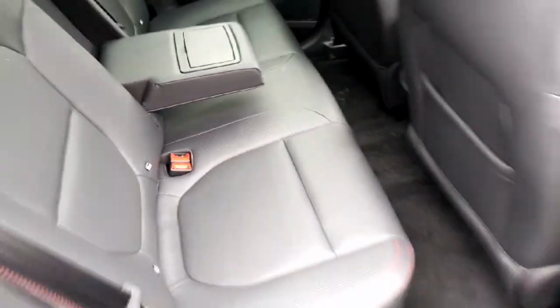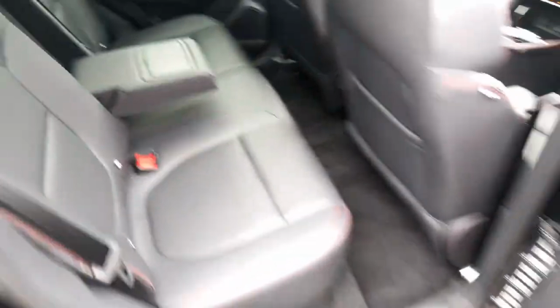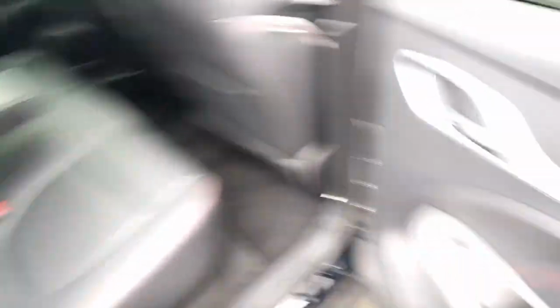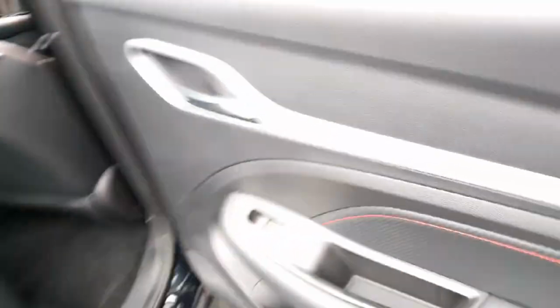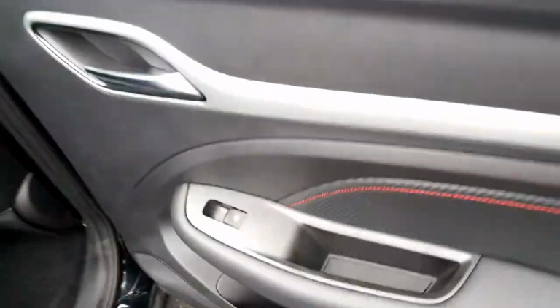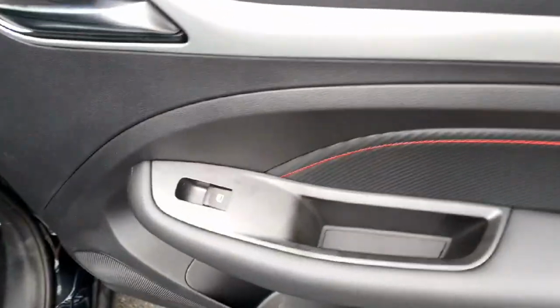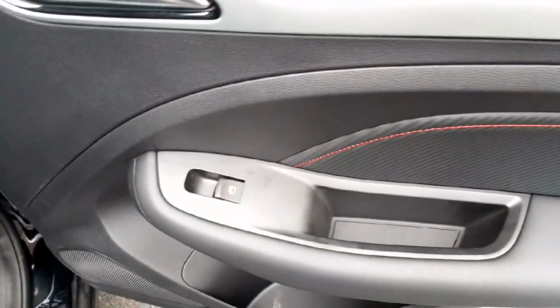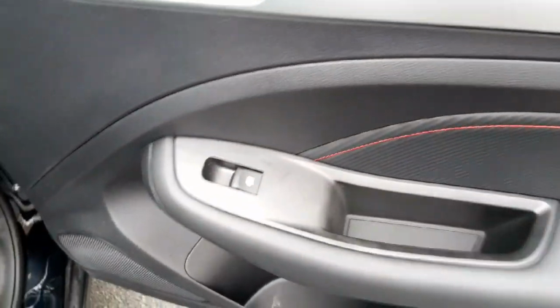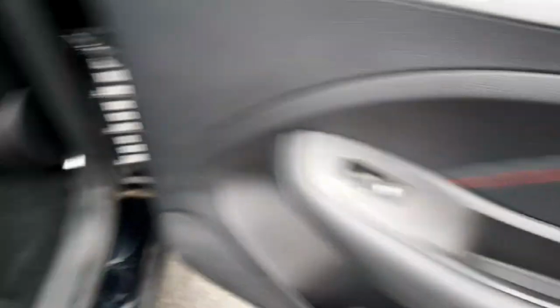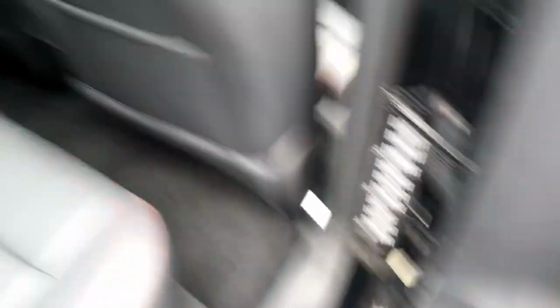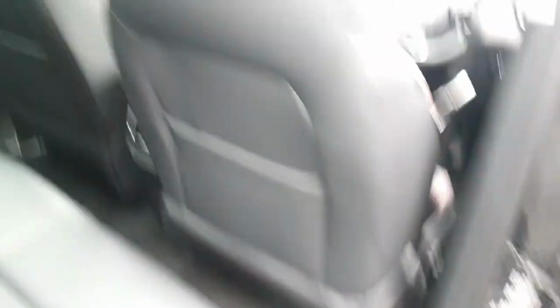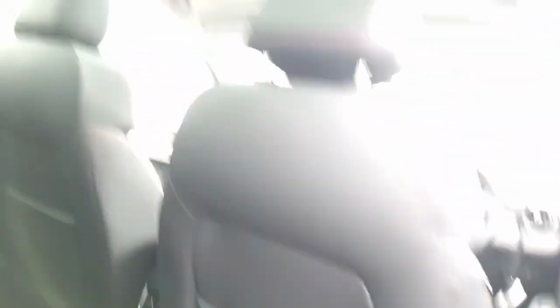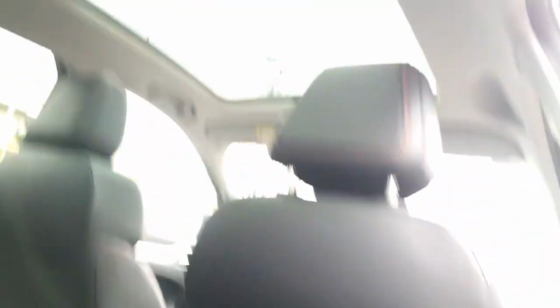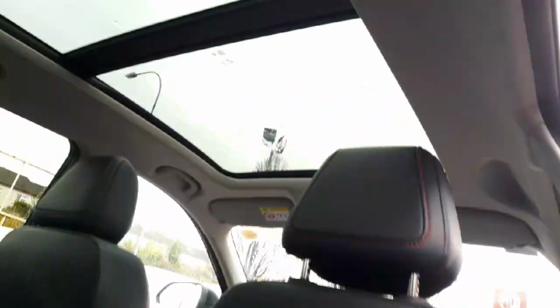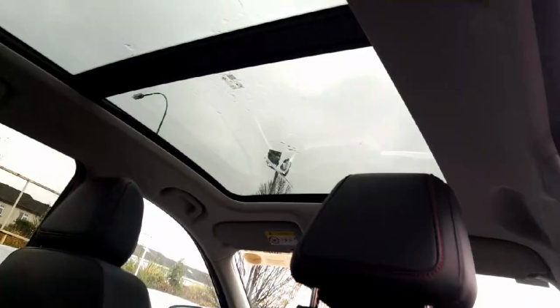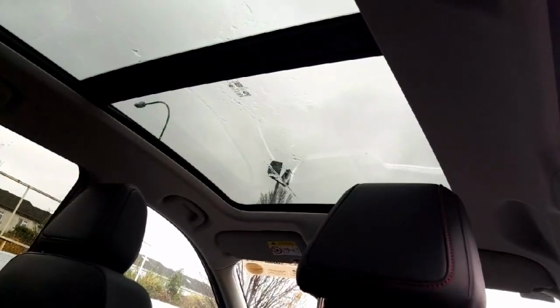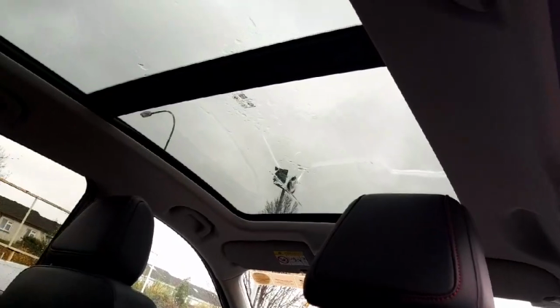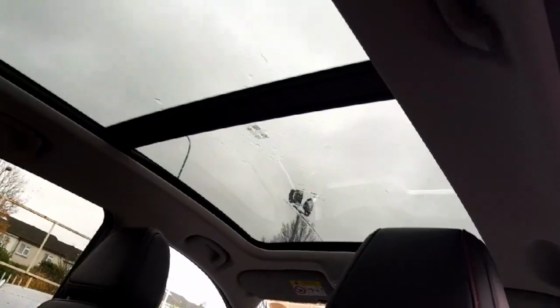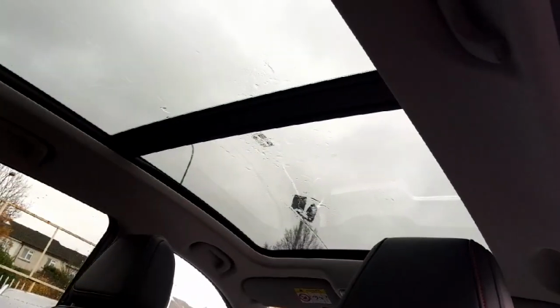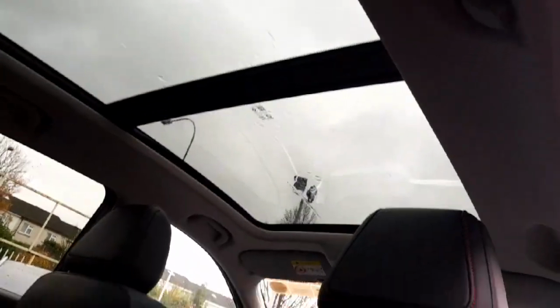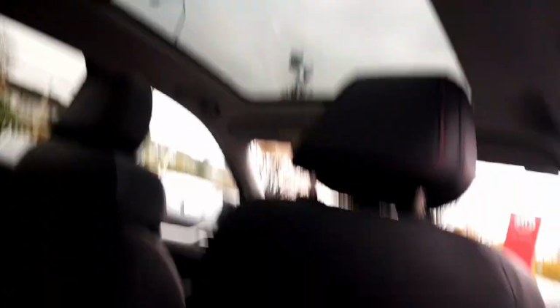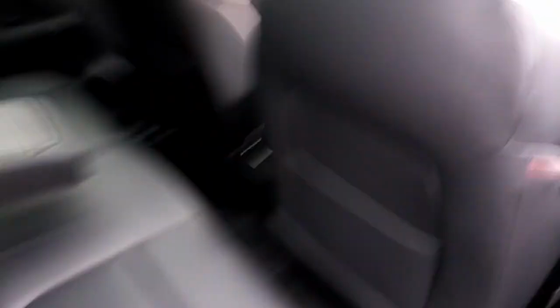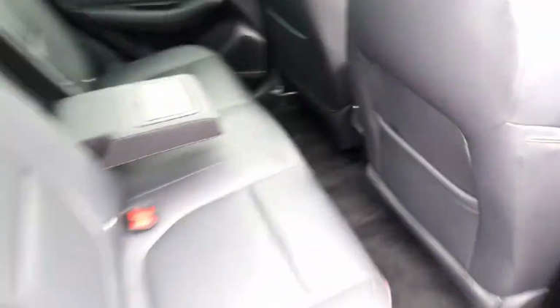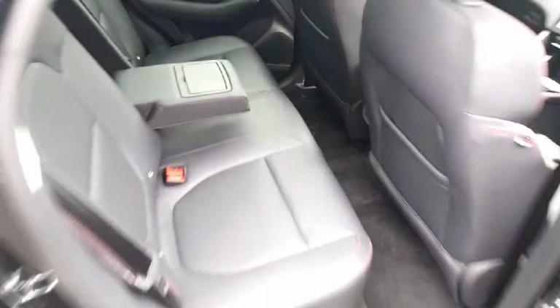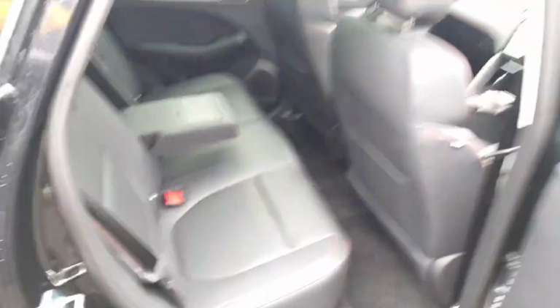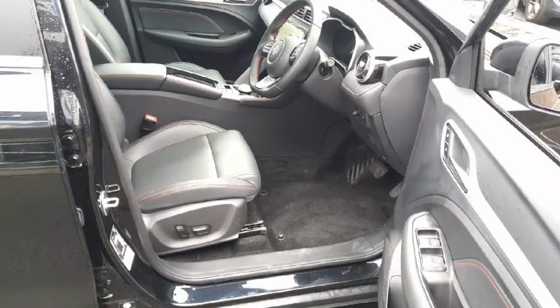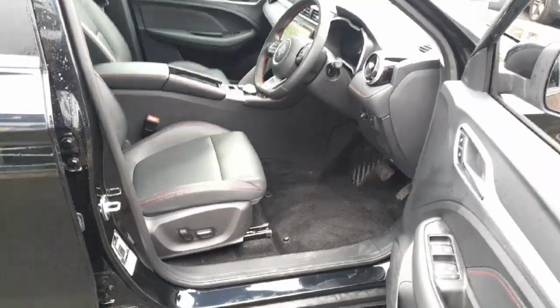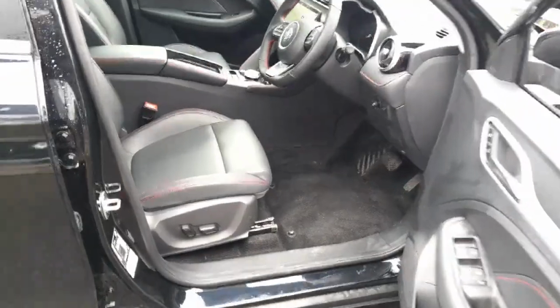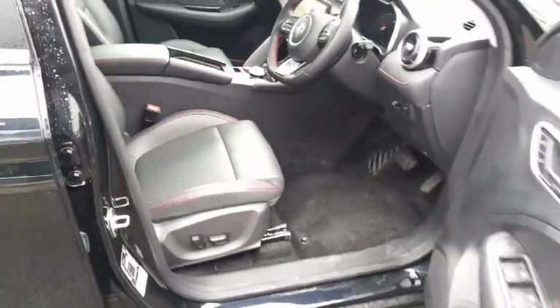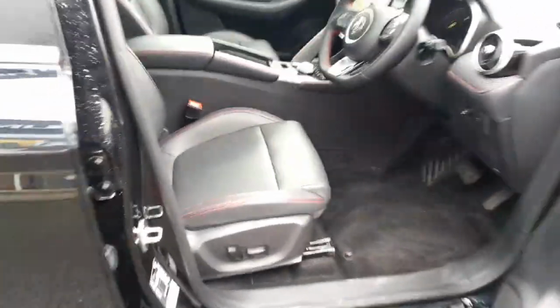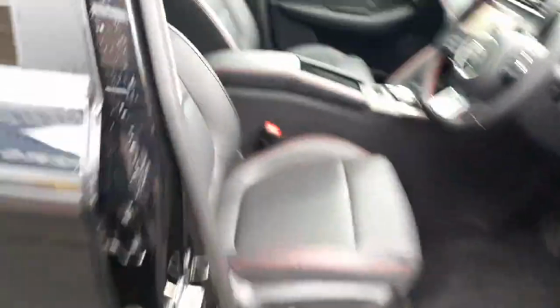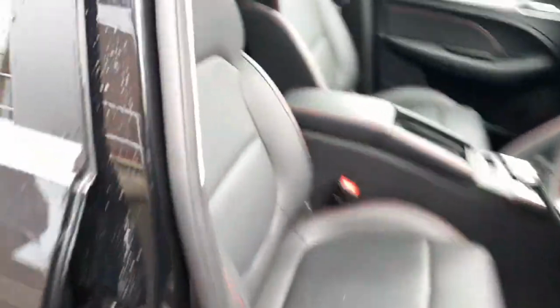This car also comes with electric windows. There's a look at the roof from the inside. Now we take a look at the front of the car again.